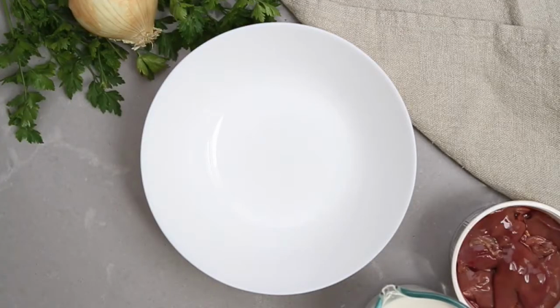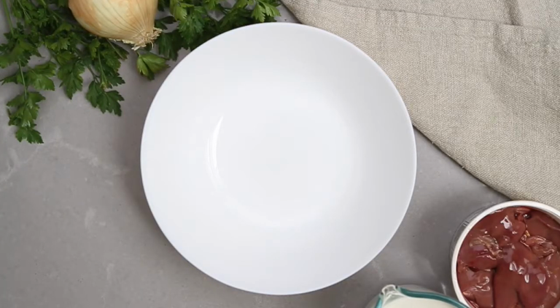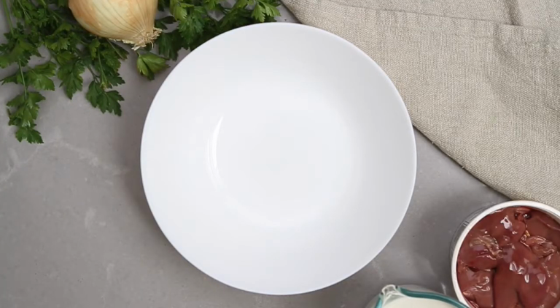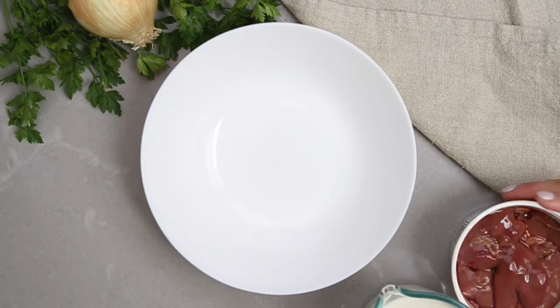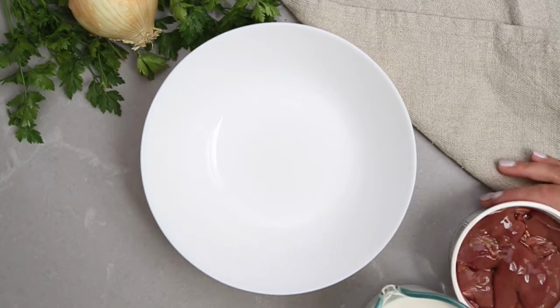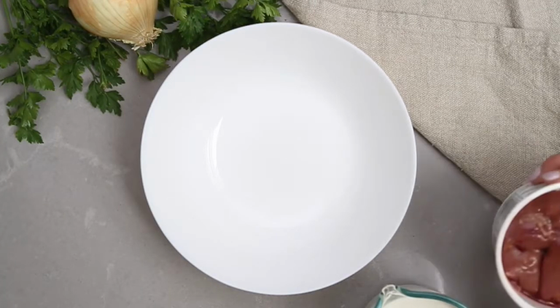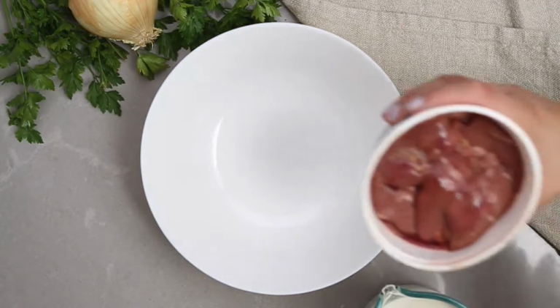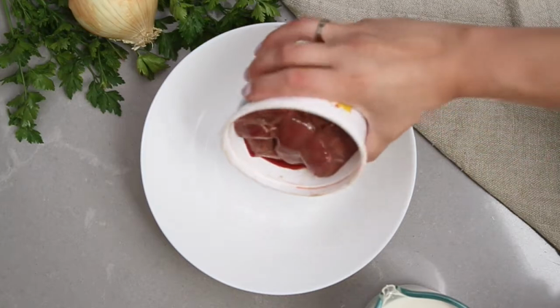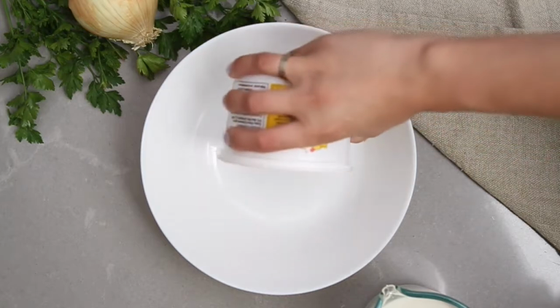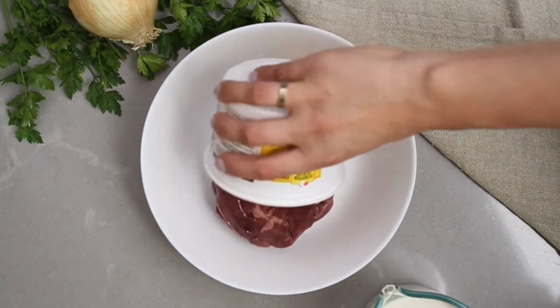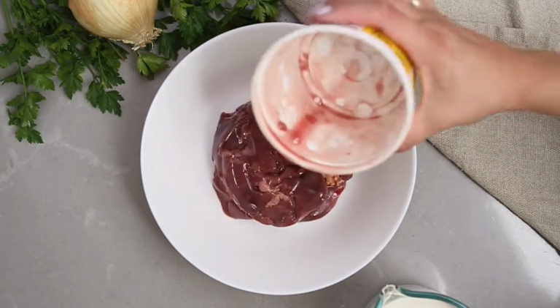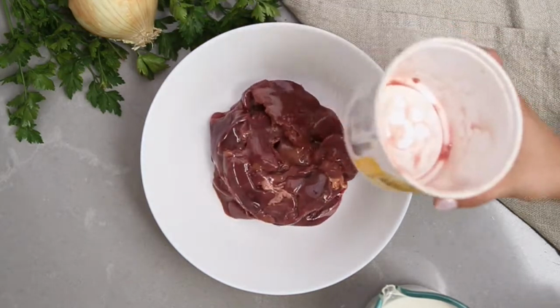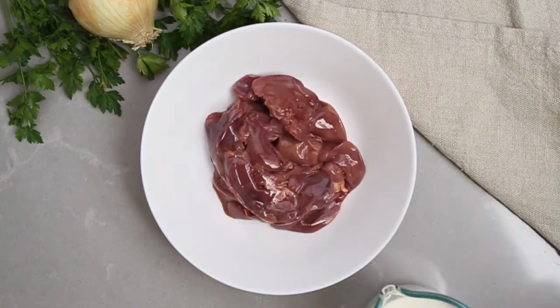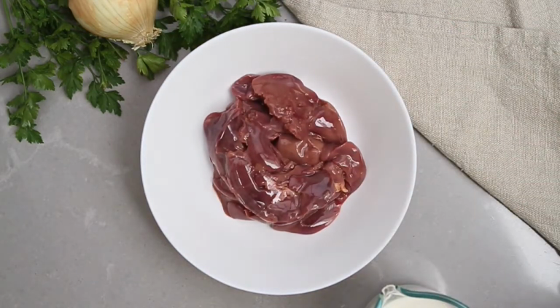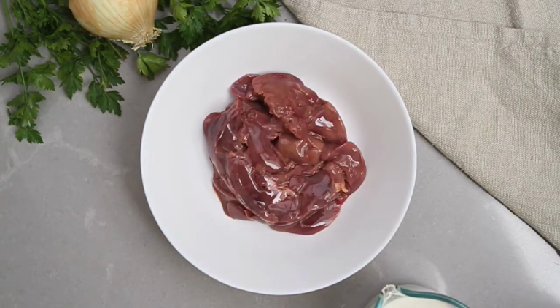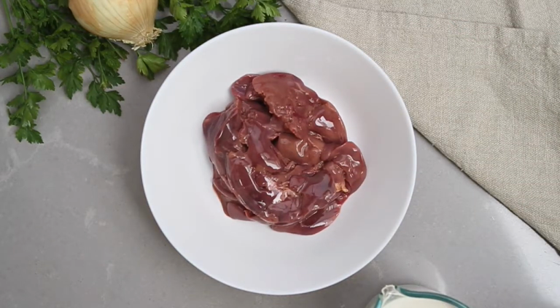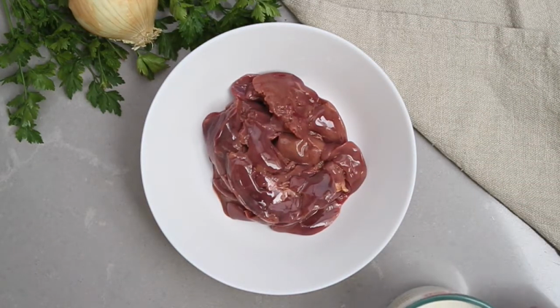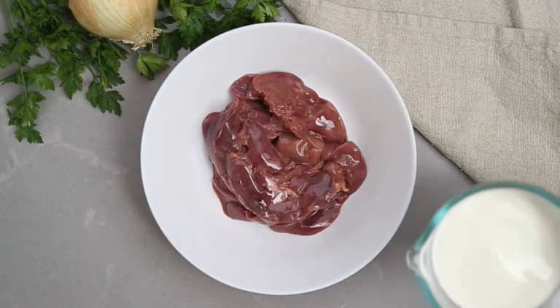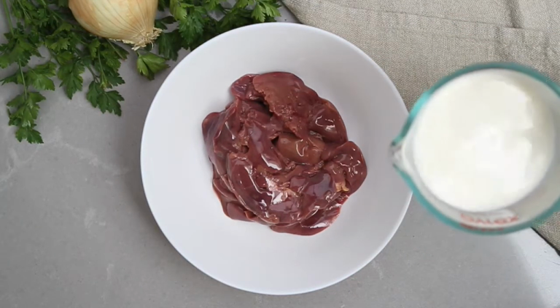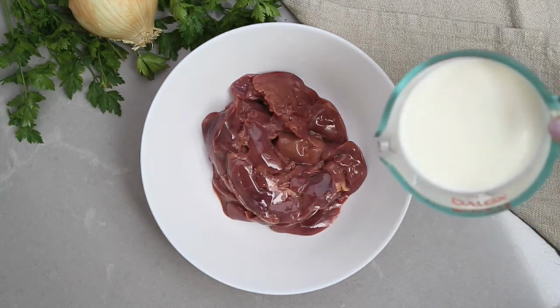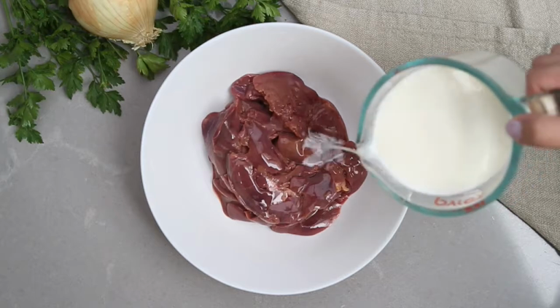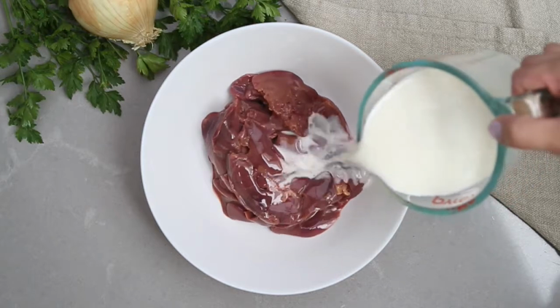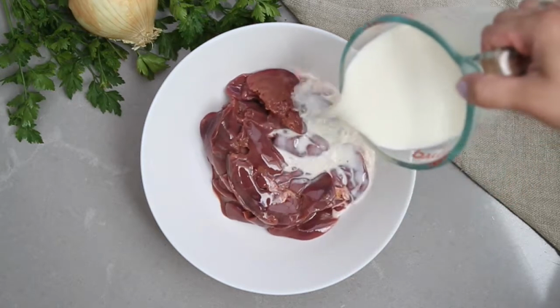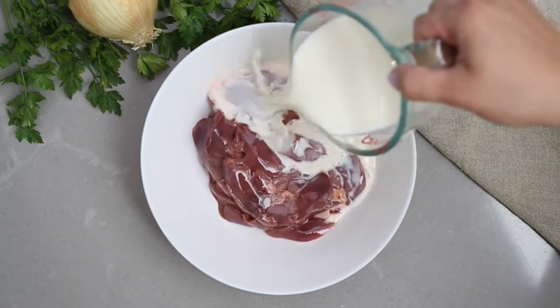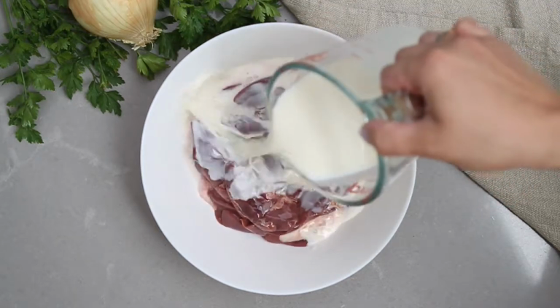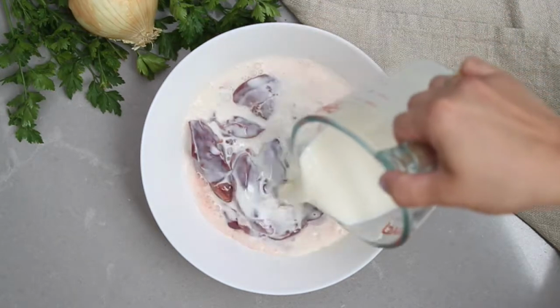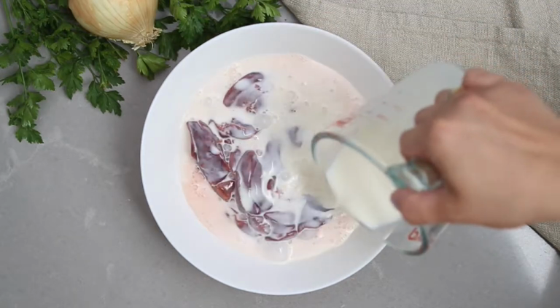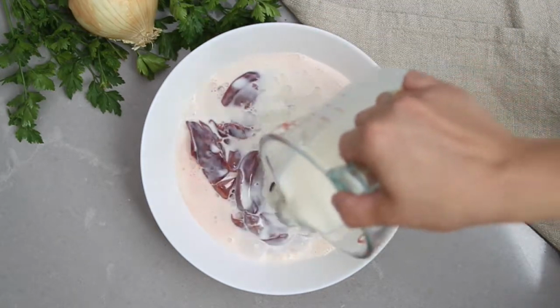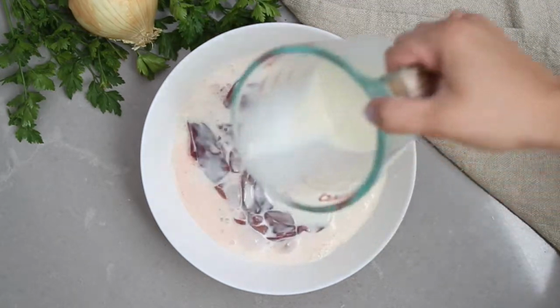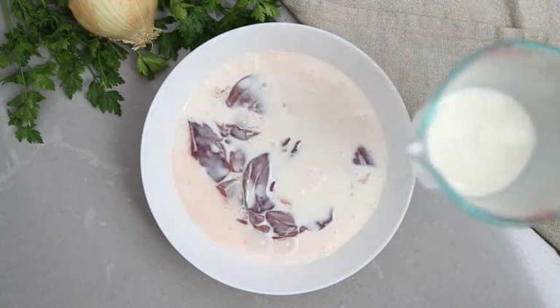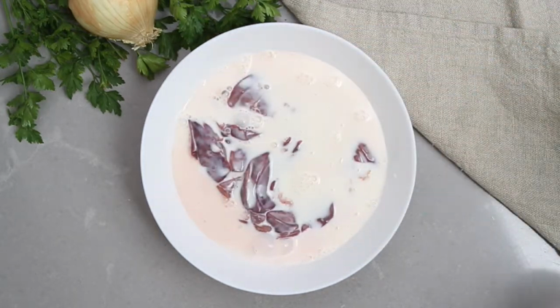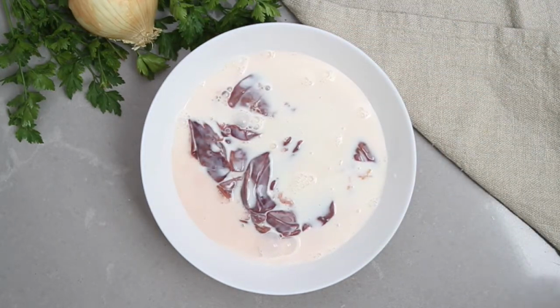Drain the liquid from the chicken livers that it comes in, and if needed, rinse in cold water. Place into a bowl and pour one cup of milk over the chicken liver and cover. Refrigerate for at least two hours.